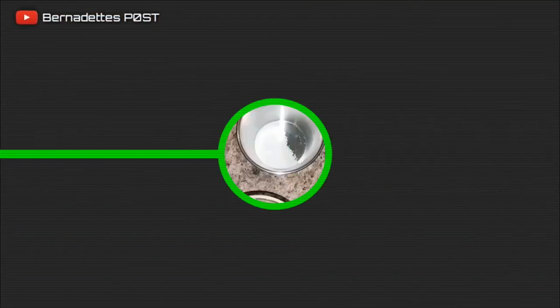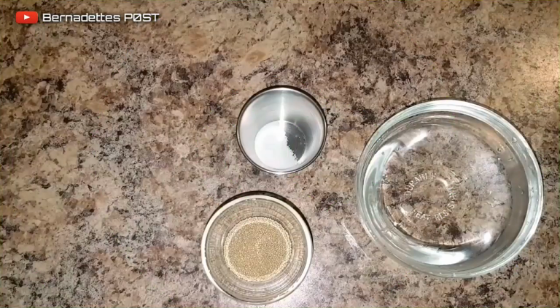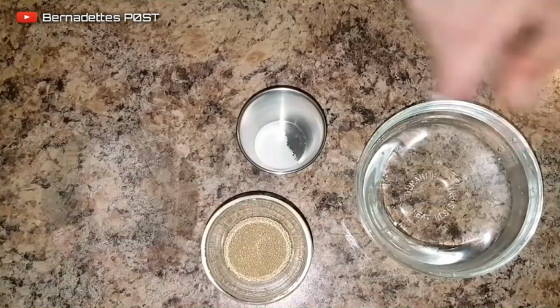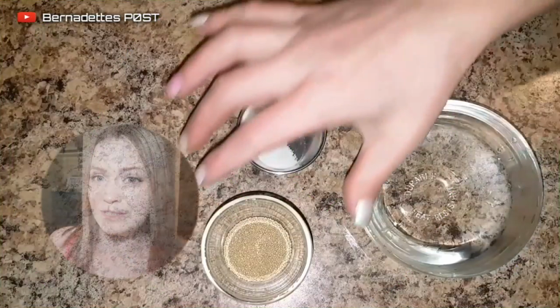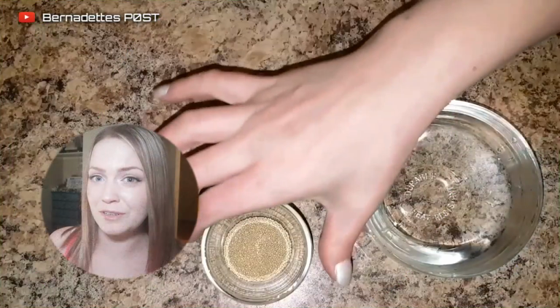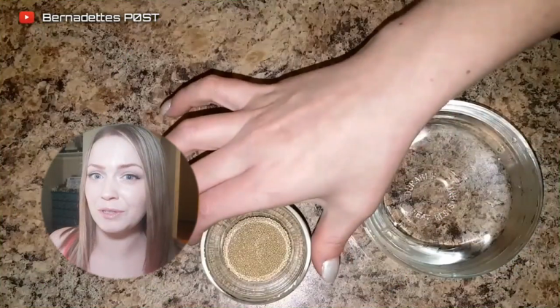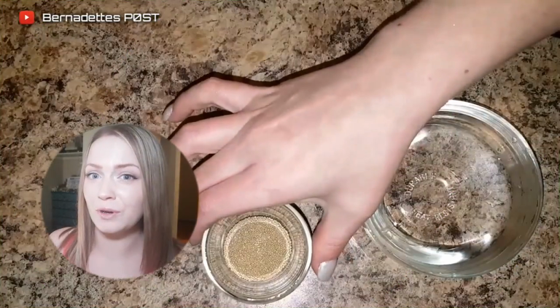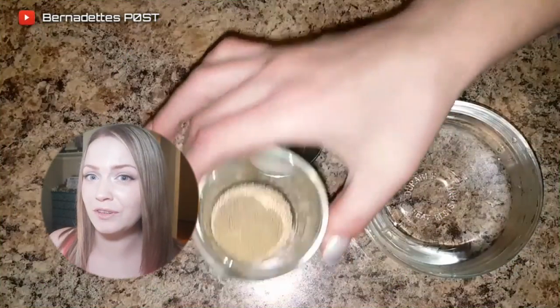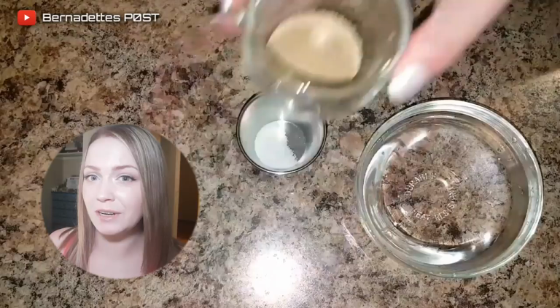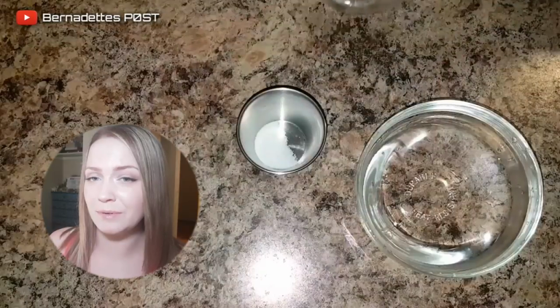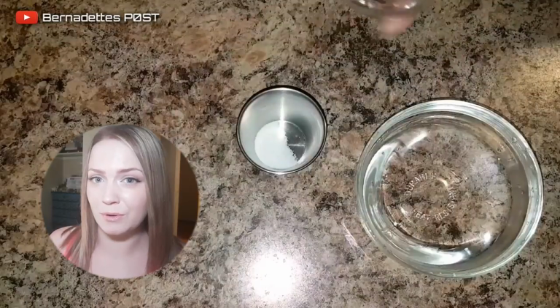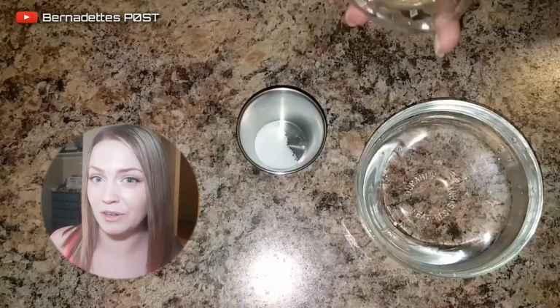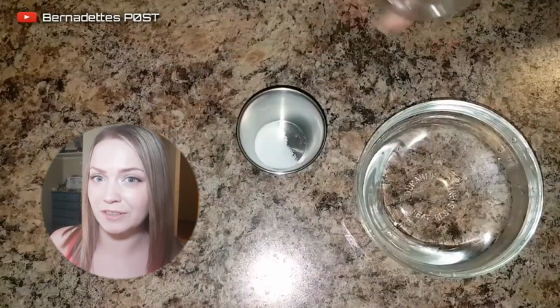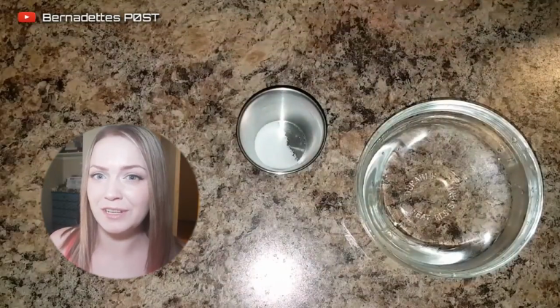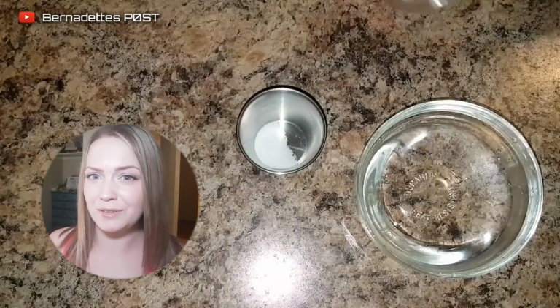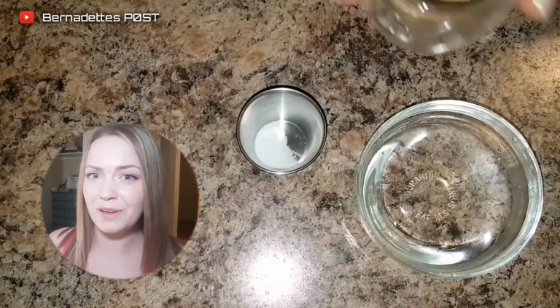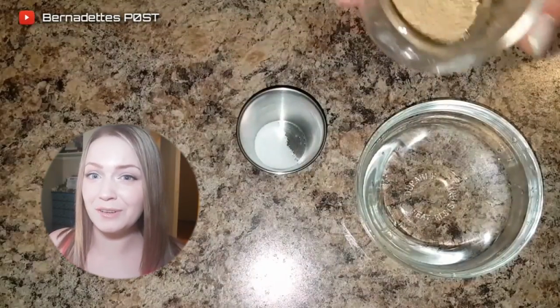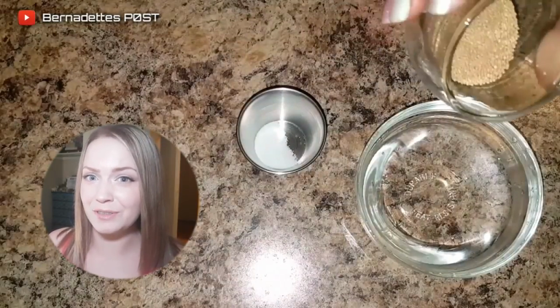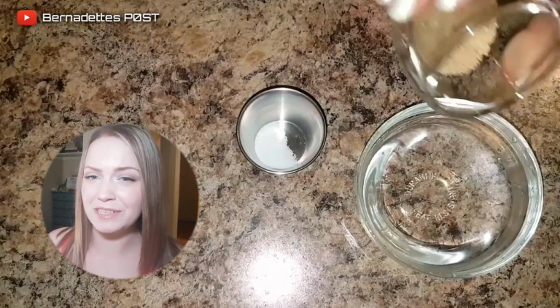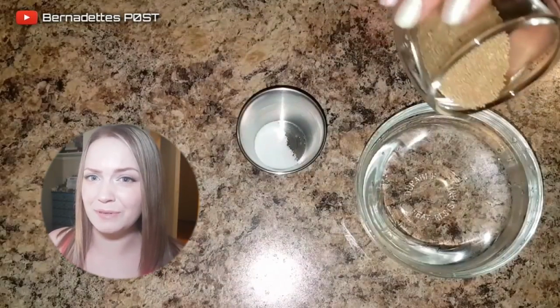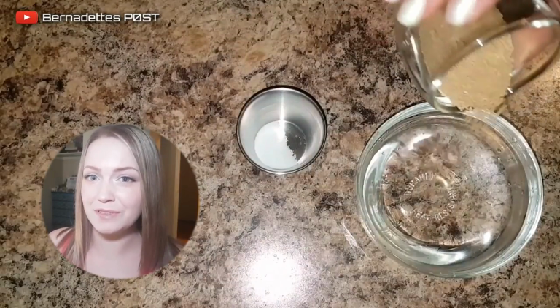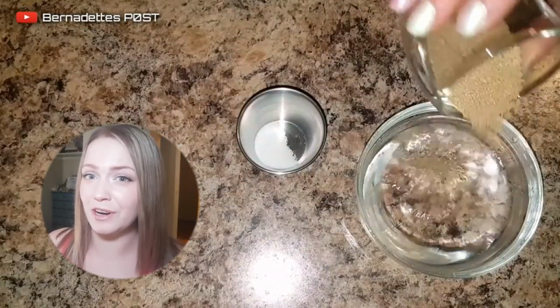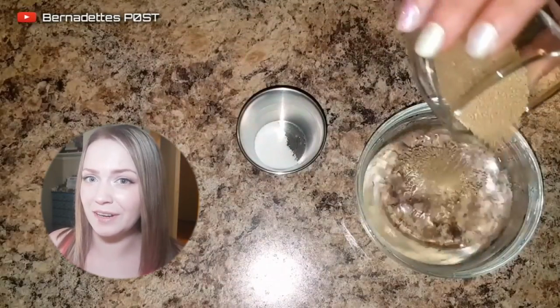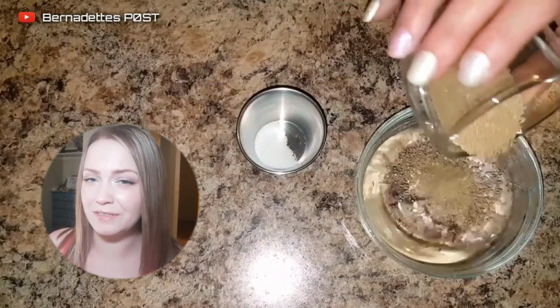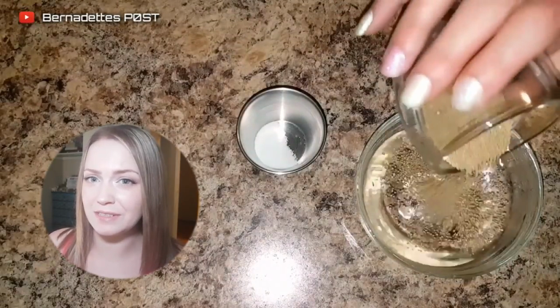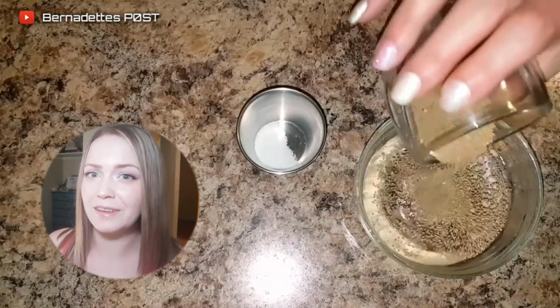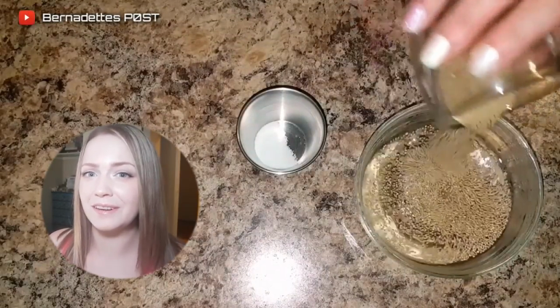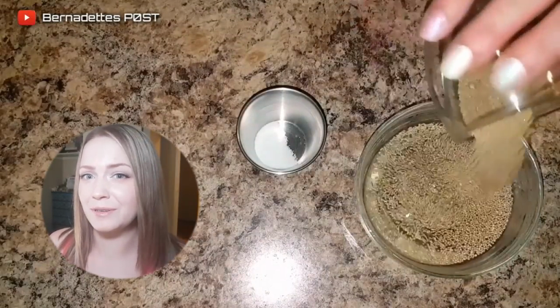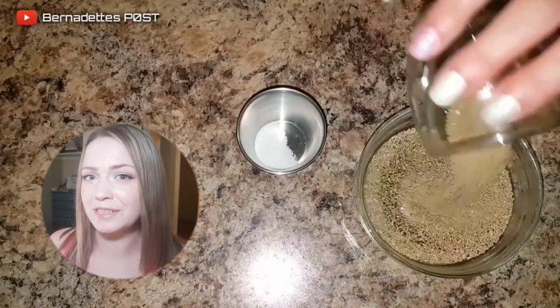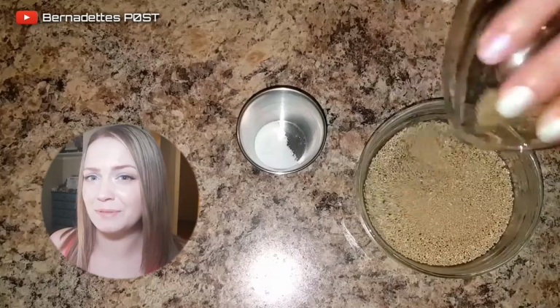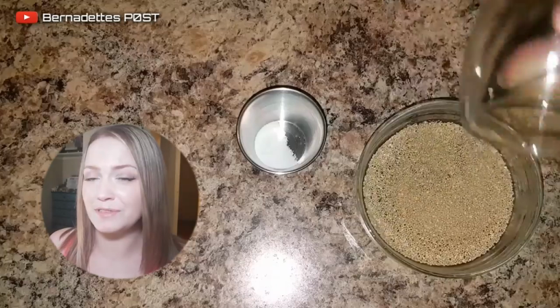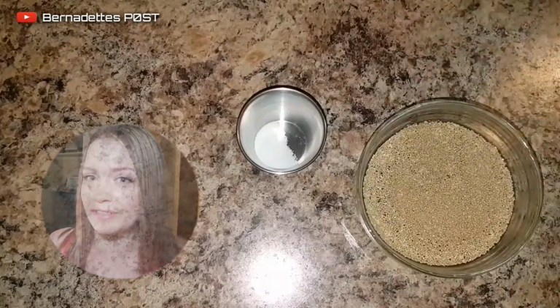For the yeast mixture, you will need one-third of a cup of warm water, two and a quarter teaspoons of dried active yeast, and a quarter teaspoon of sugar.